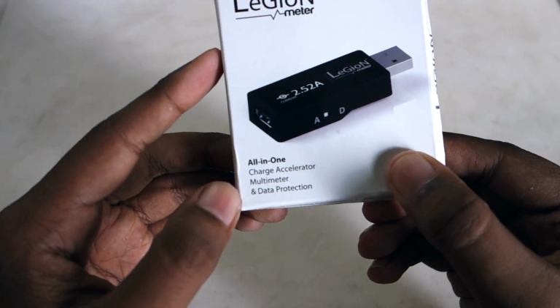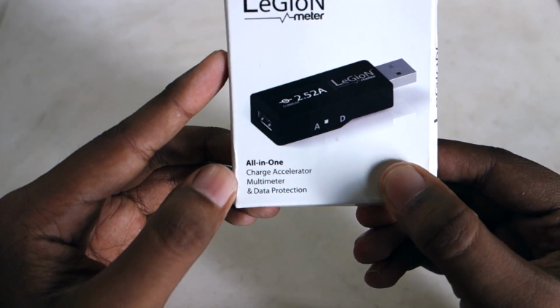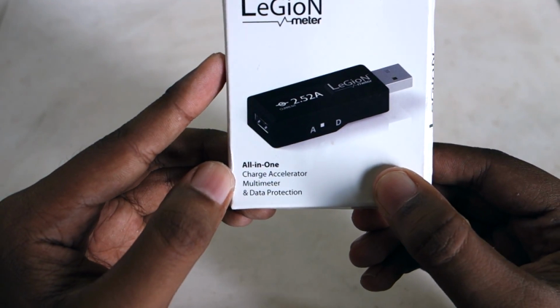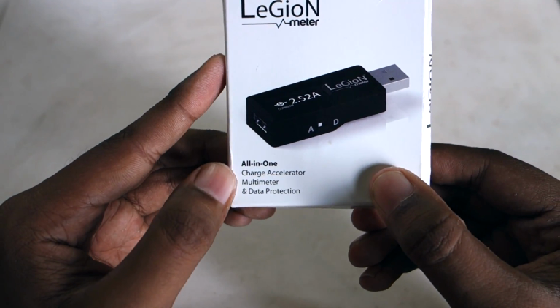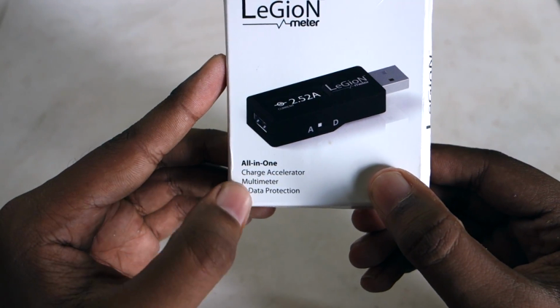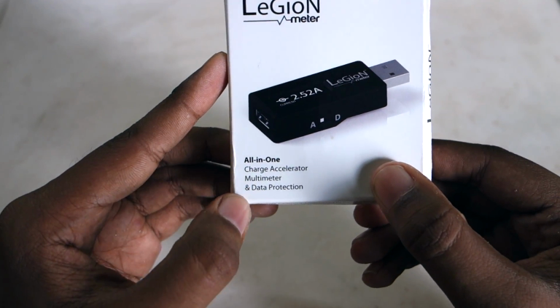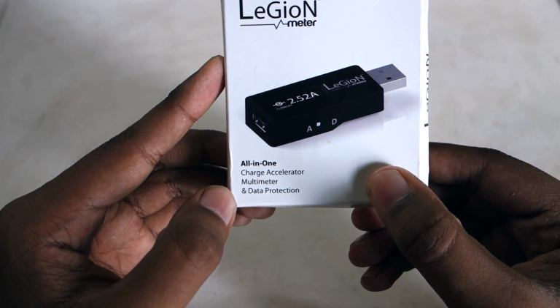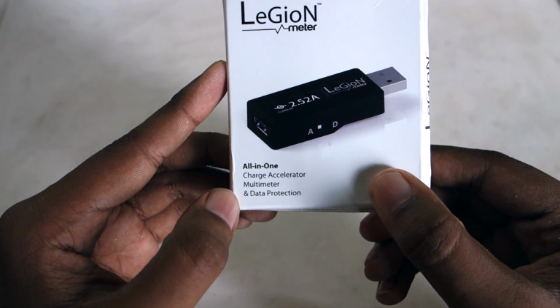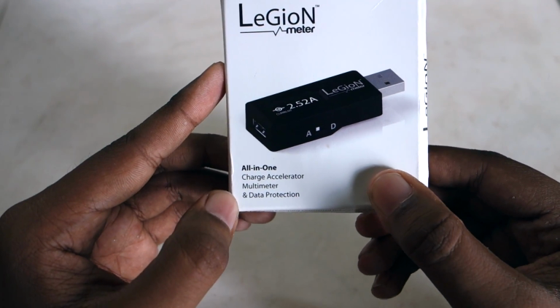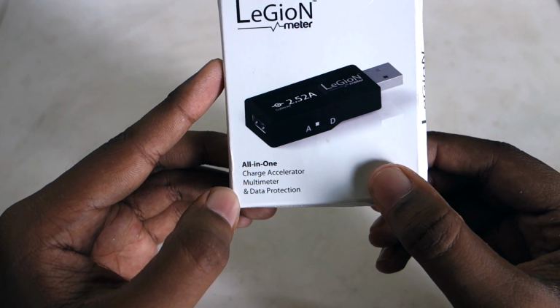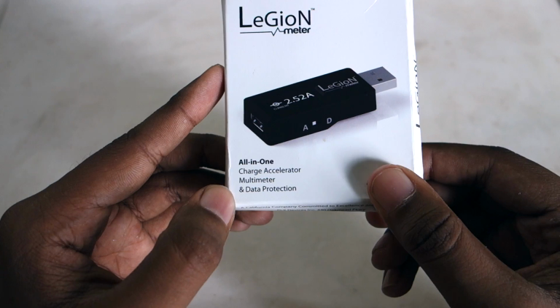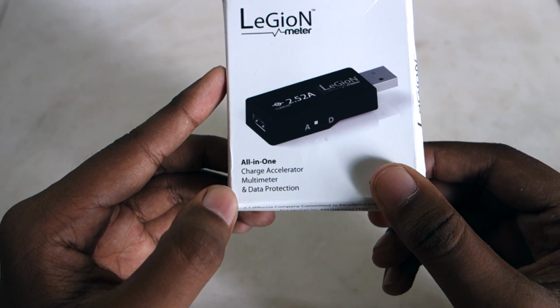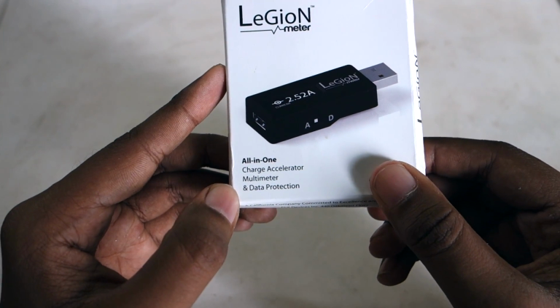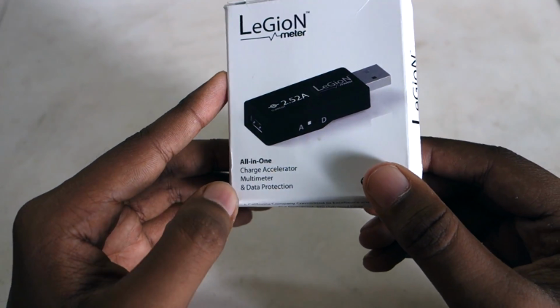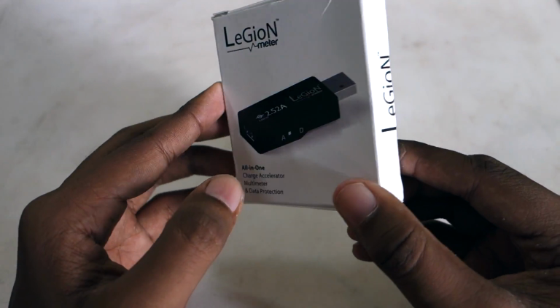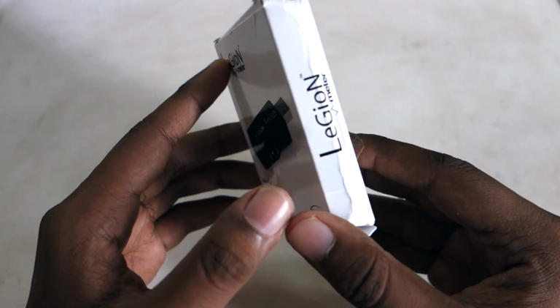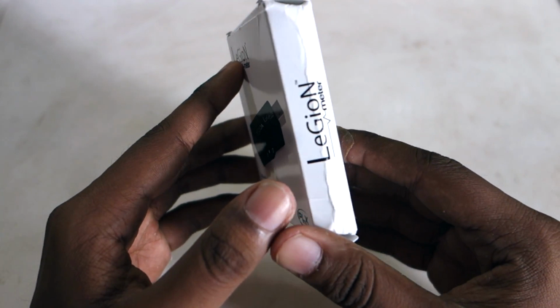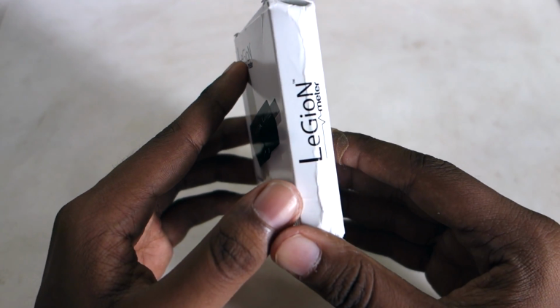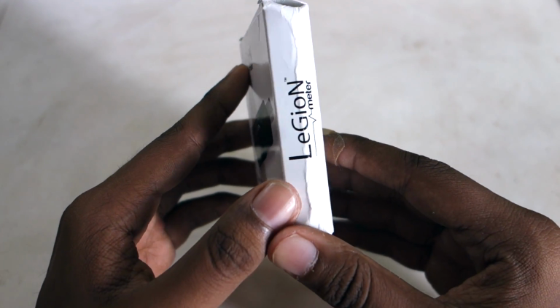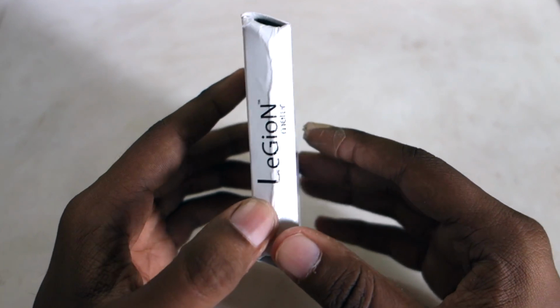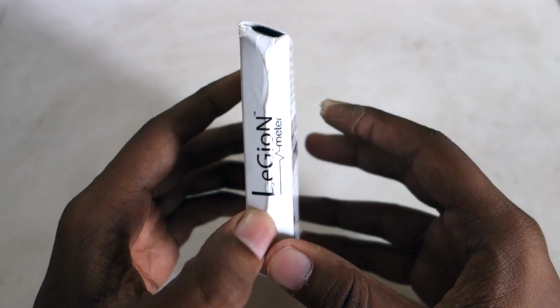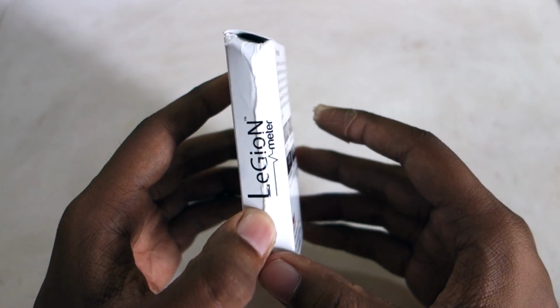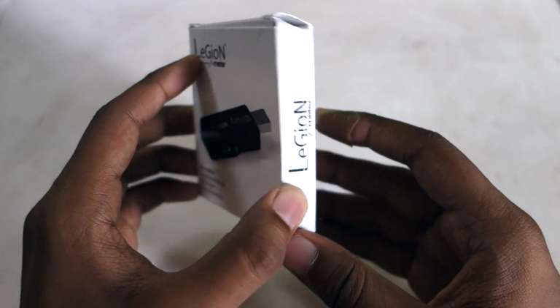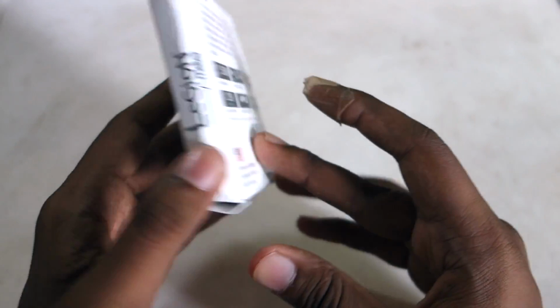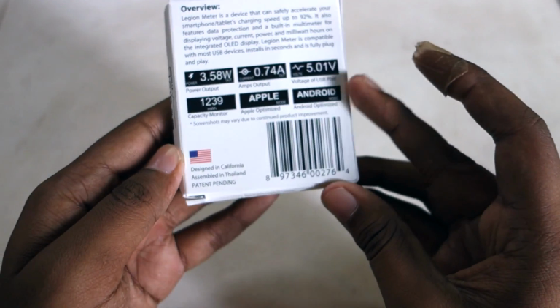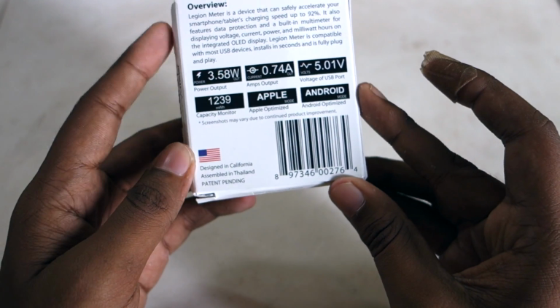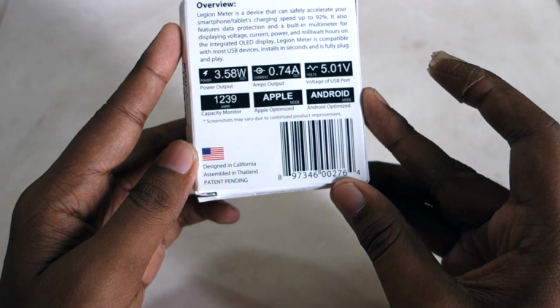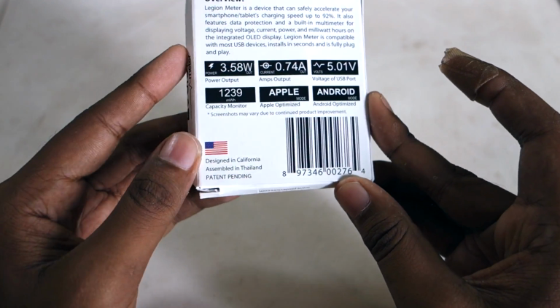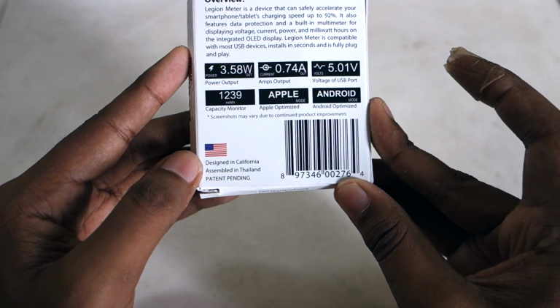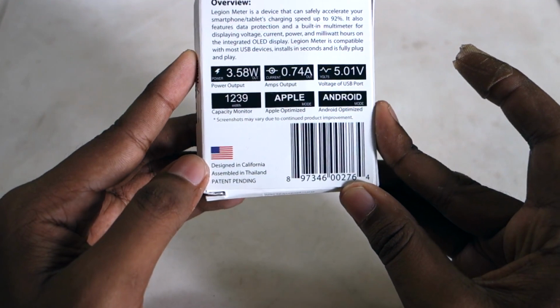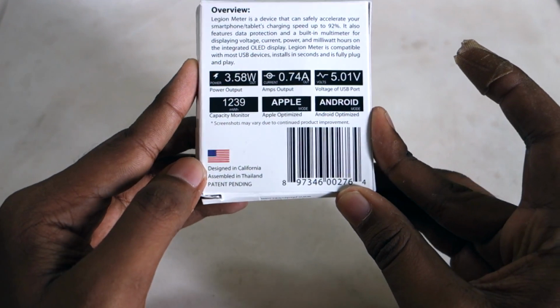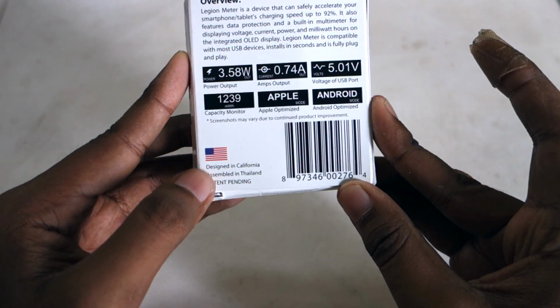As you can see here, it's an all-in-one device: a charge accelerator, a multimeter, and a data protection device. It is made by PLX devices and designed in California and assembled in Thailand.